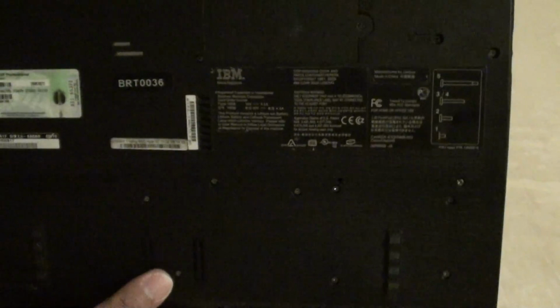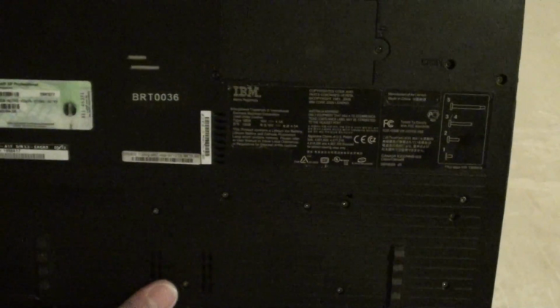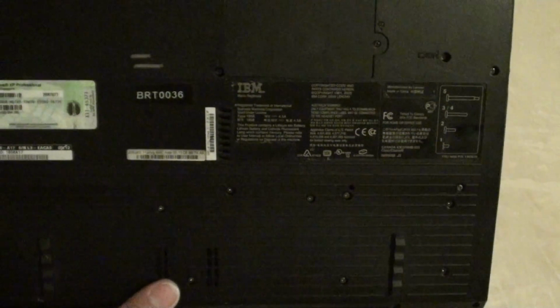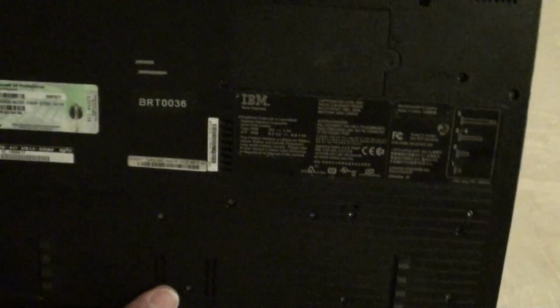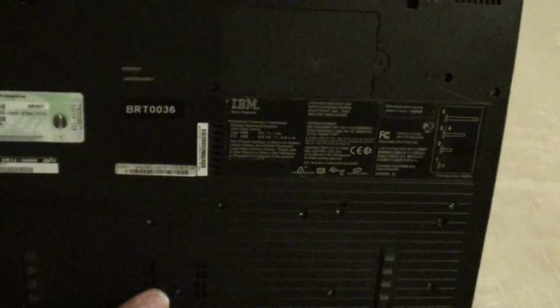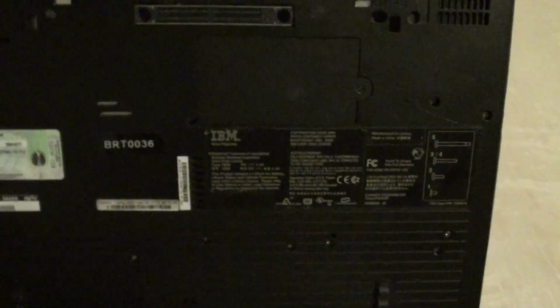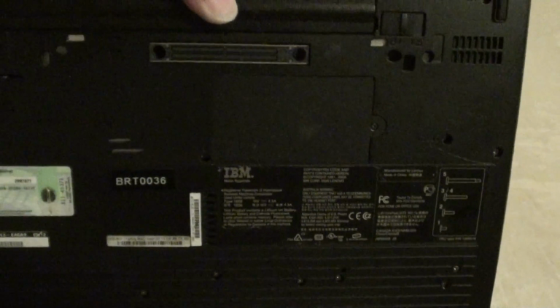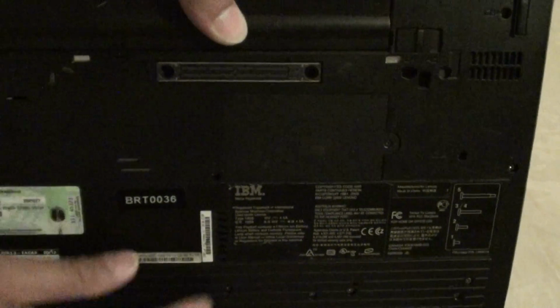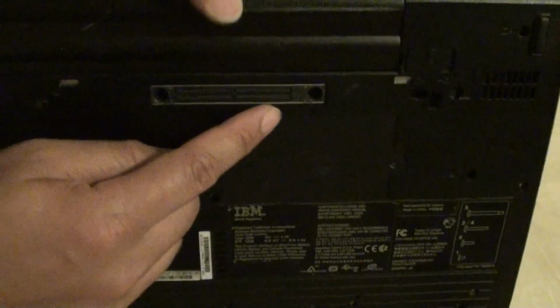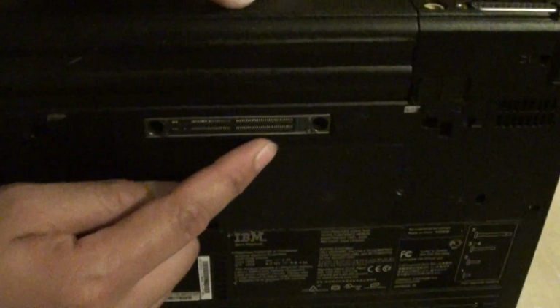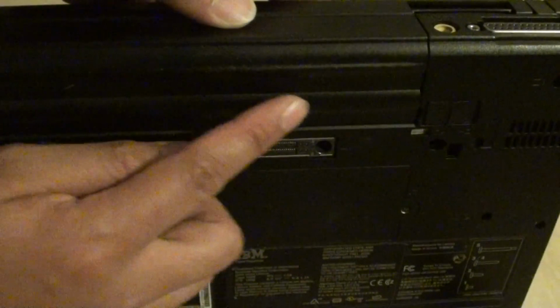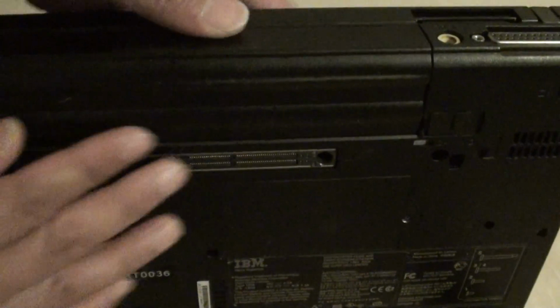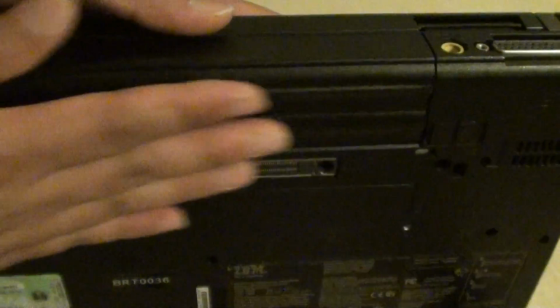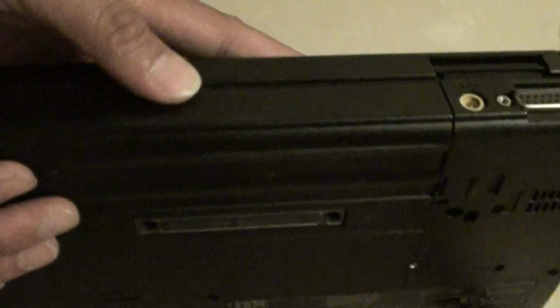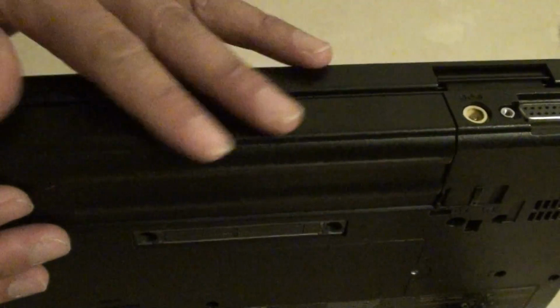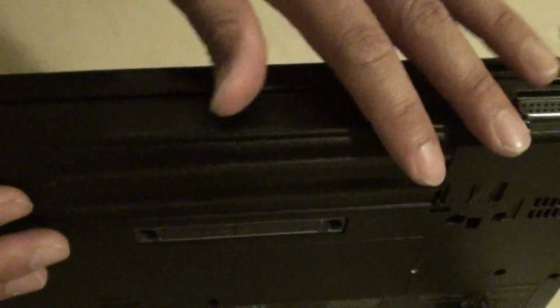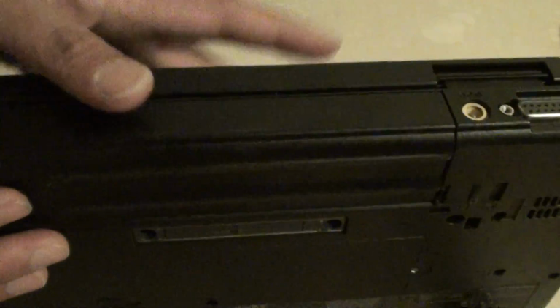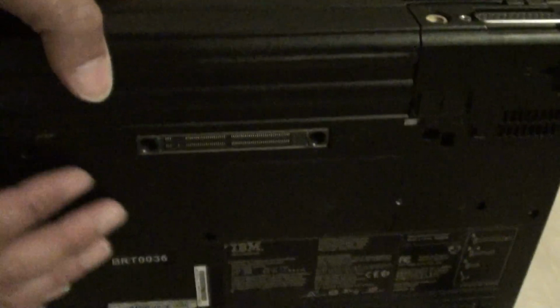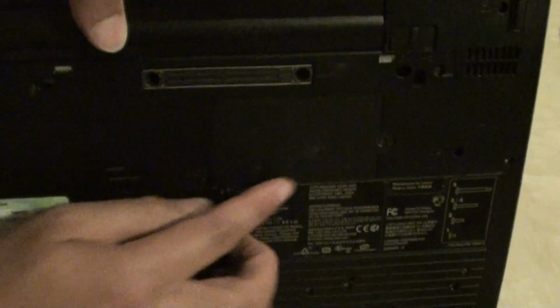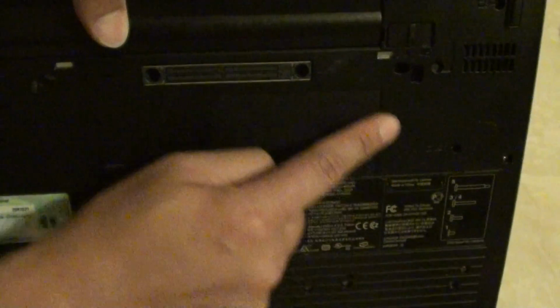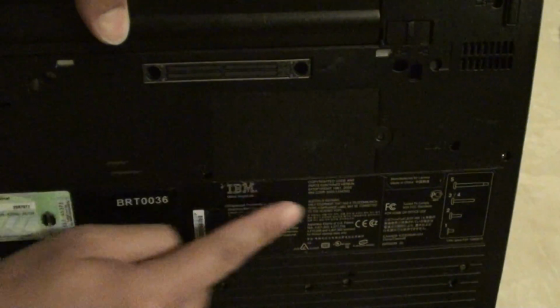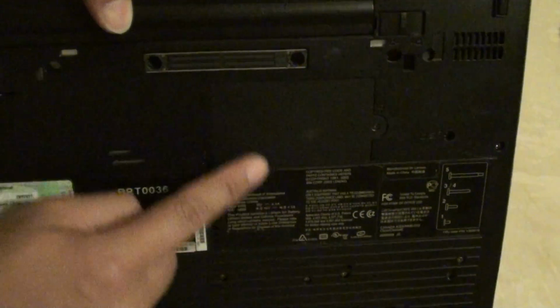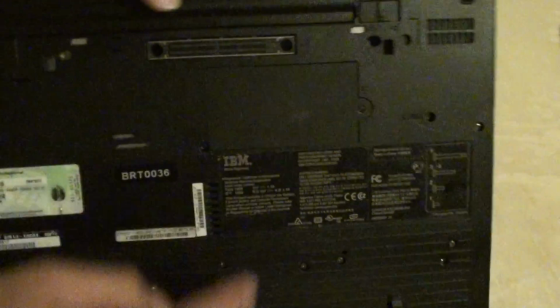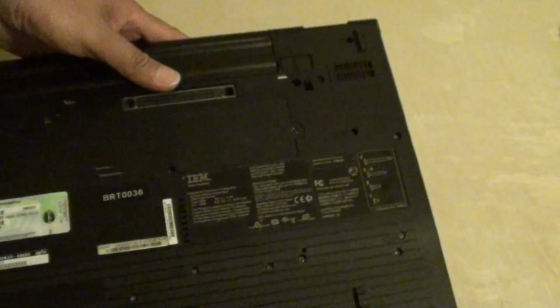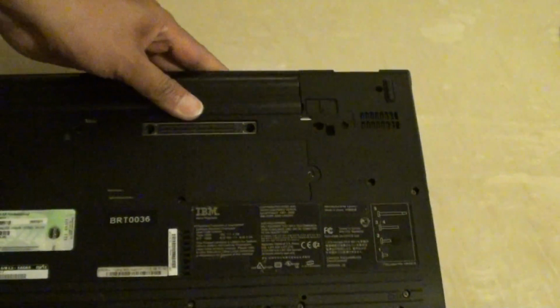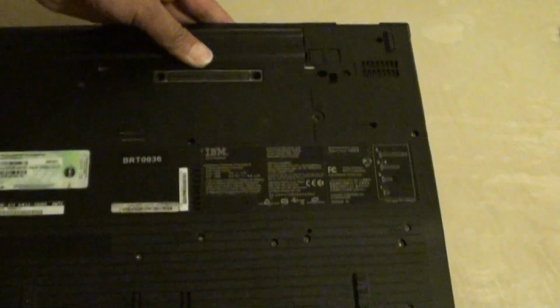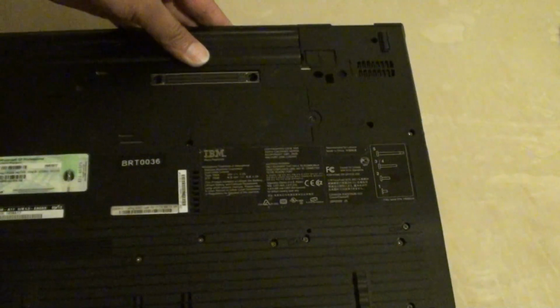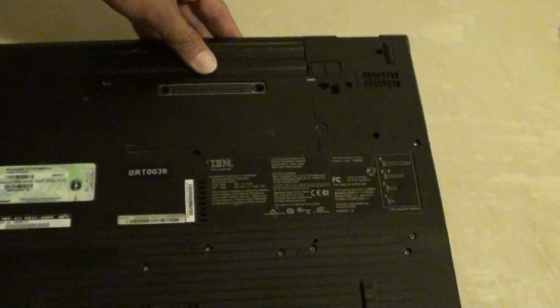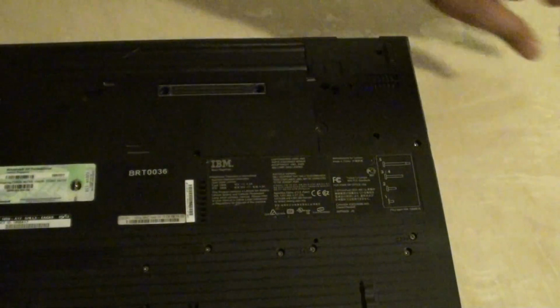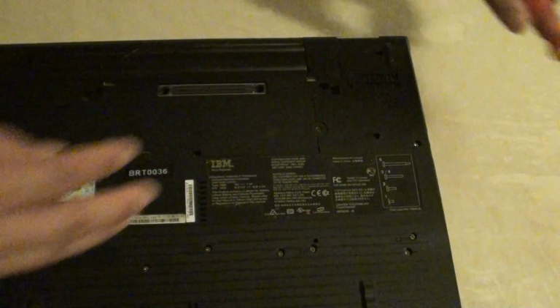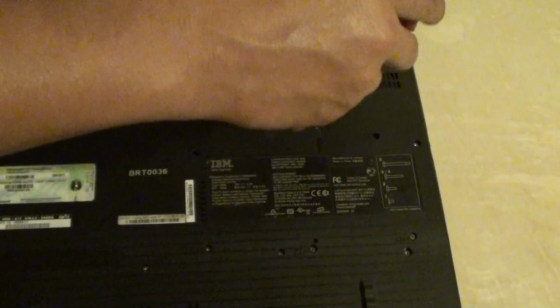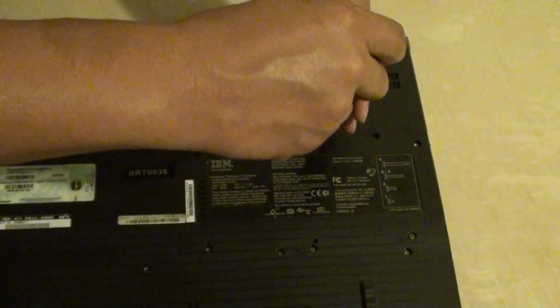Just turn the laptop over to the back. The RAM sits just above the battery compartment. Here is the back, here is the battery, and the RAM sits just right here. What we want to do is remove the screws first.